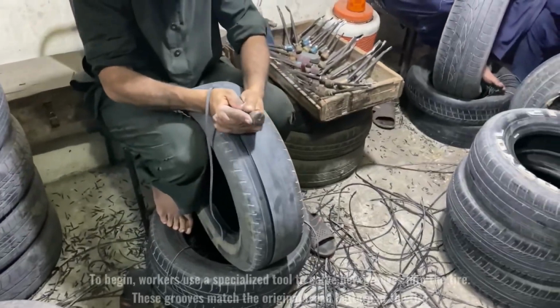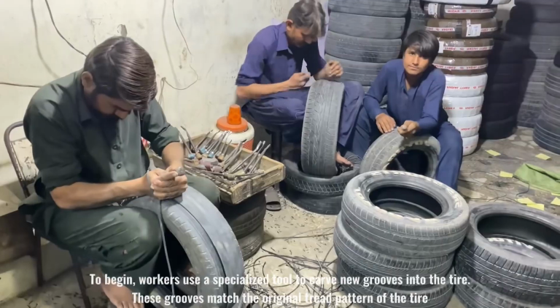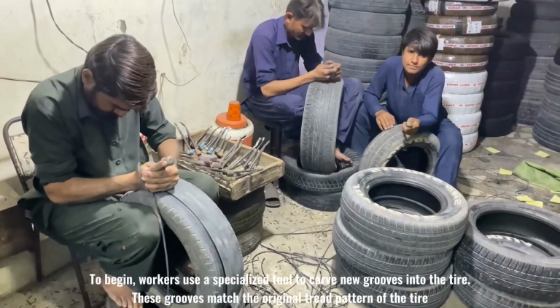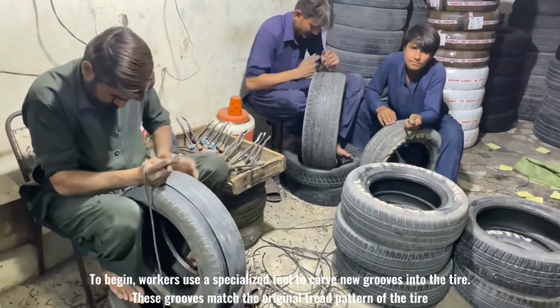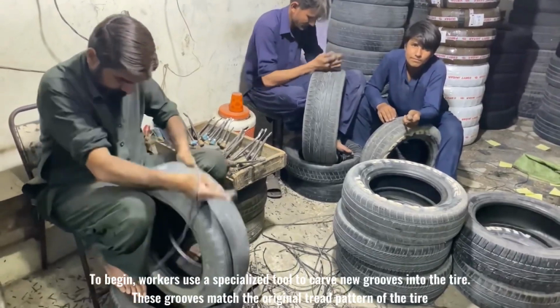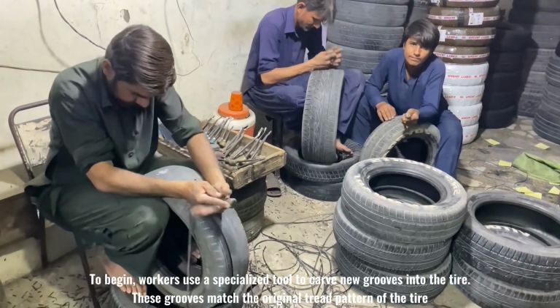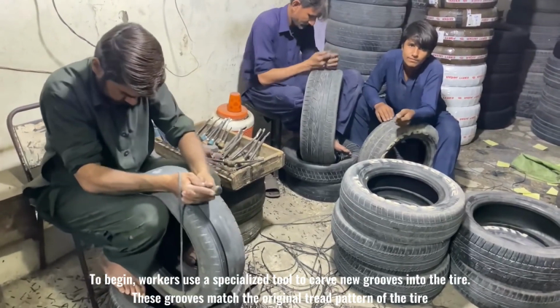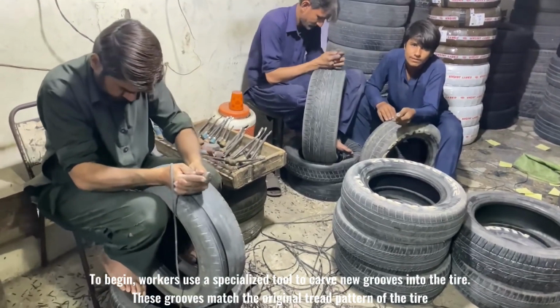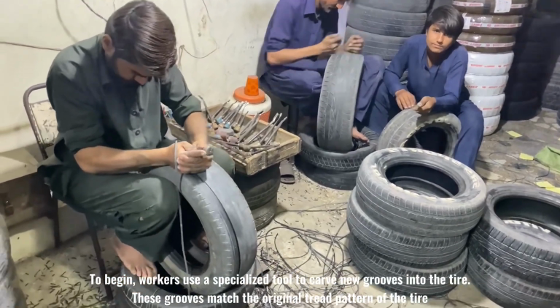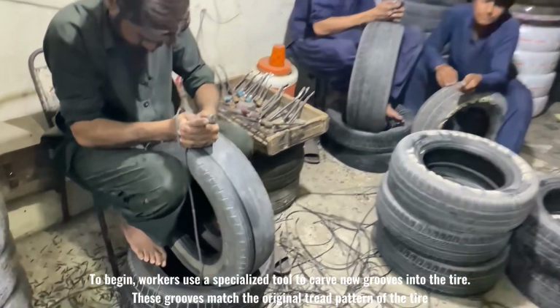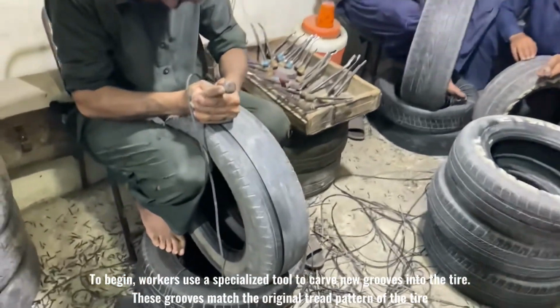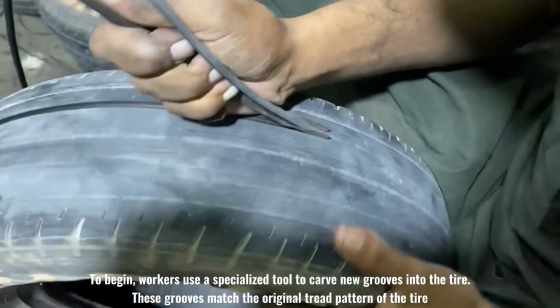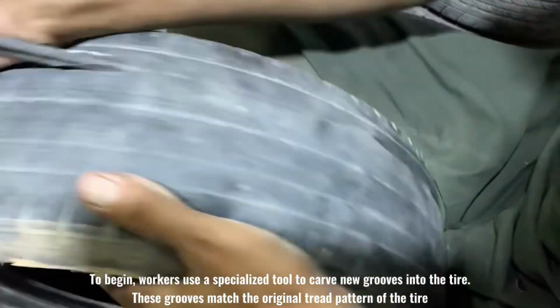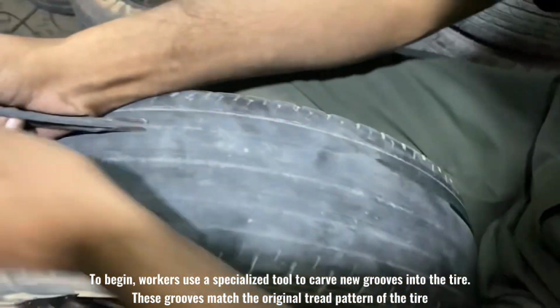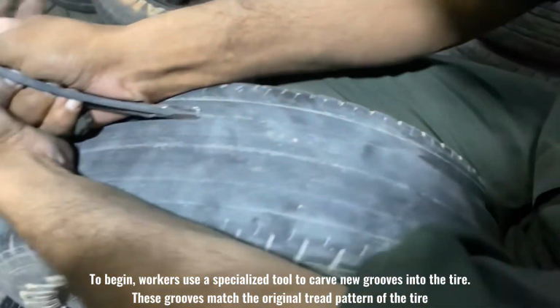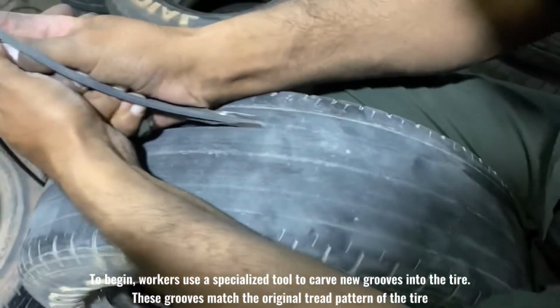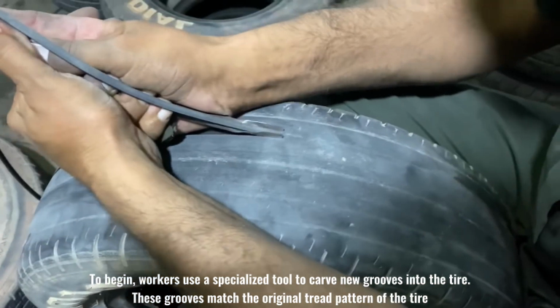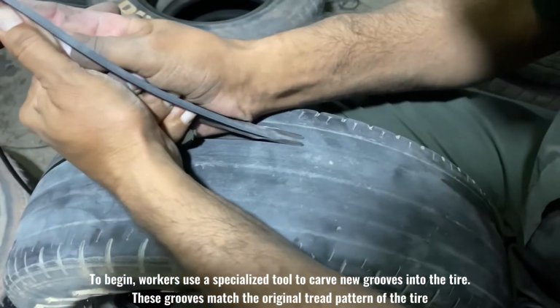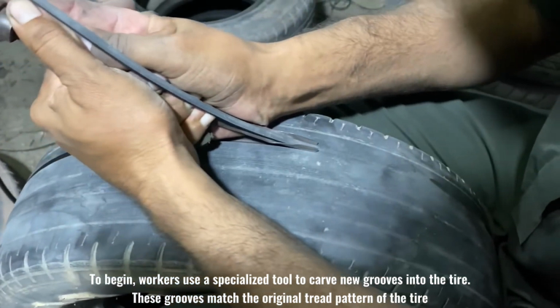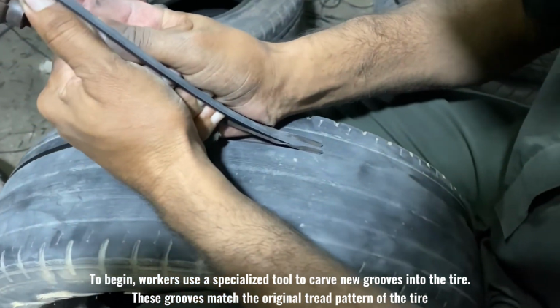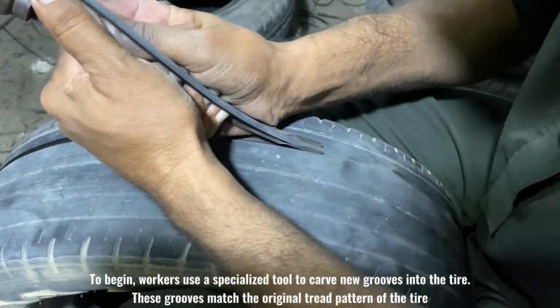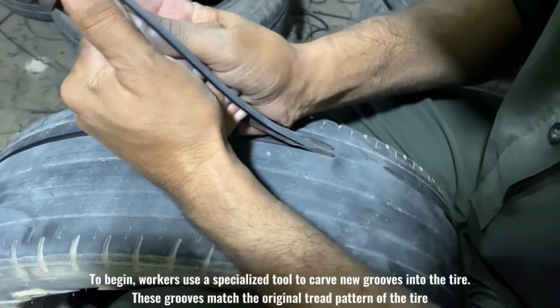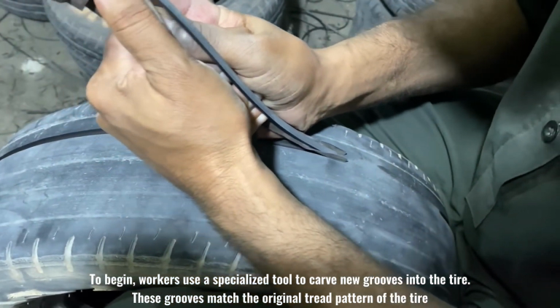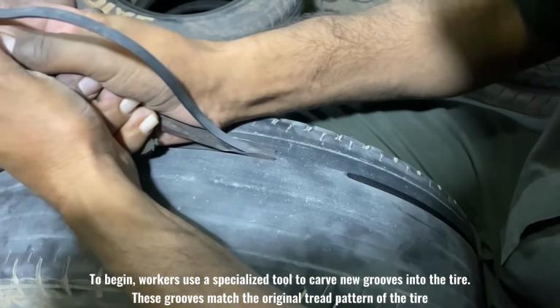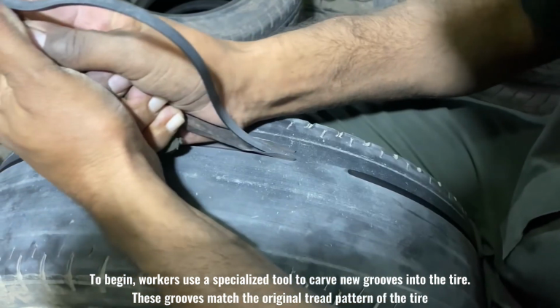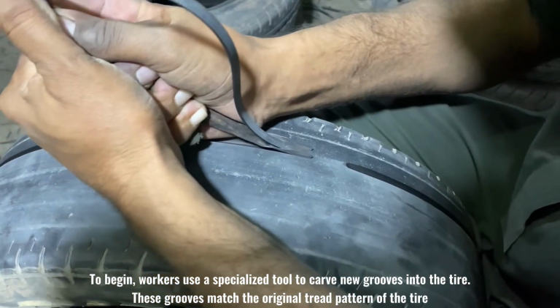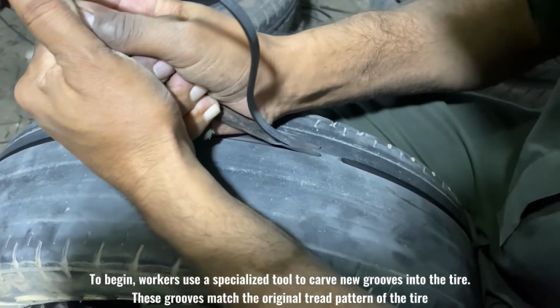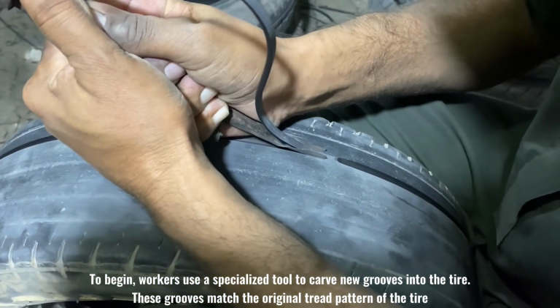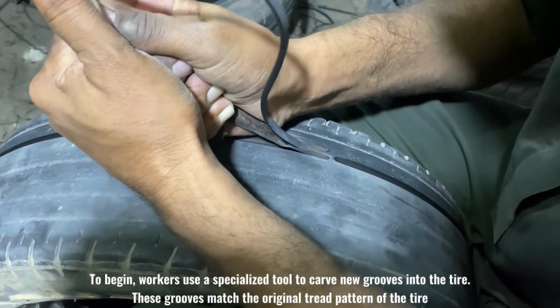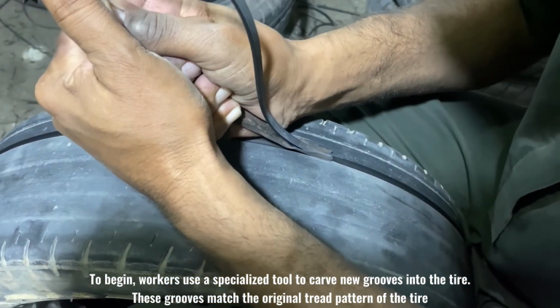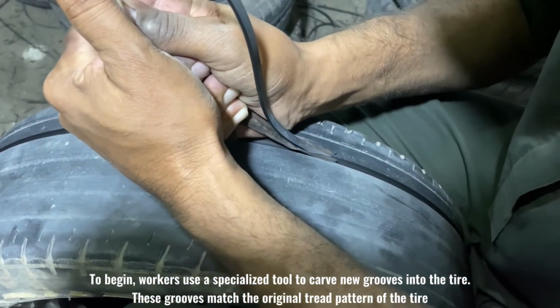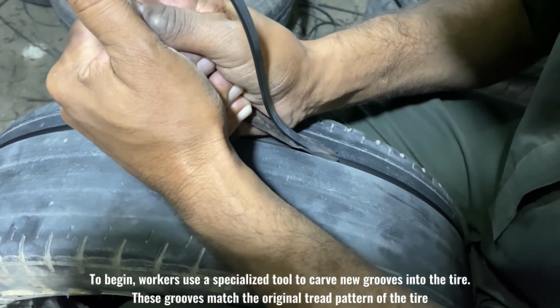To begin, workers use a specialized tool to carve new grooves into the tire. These grooves match the original tread pattern of the tire.